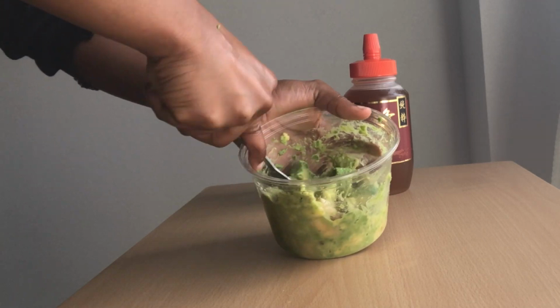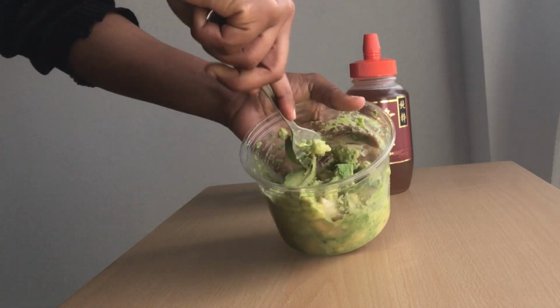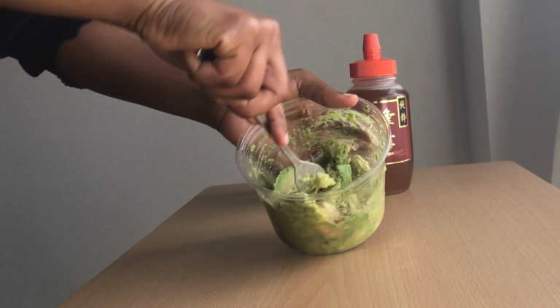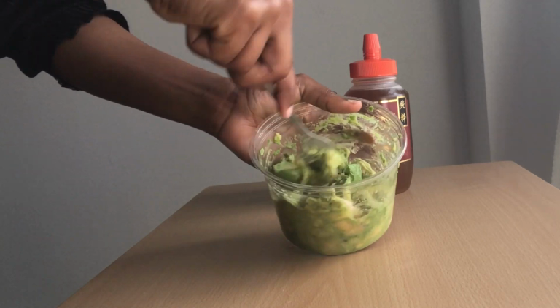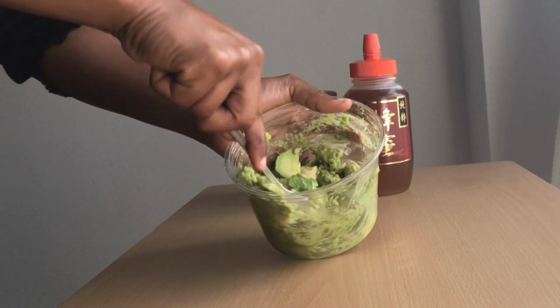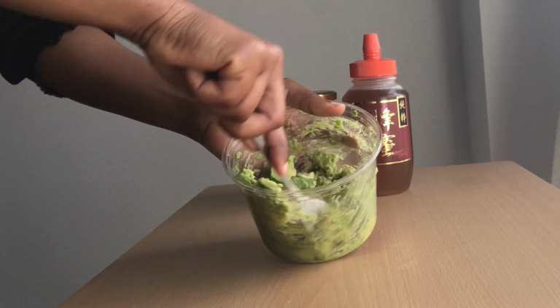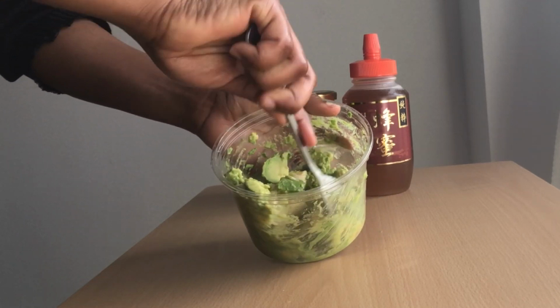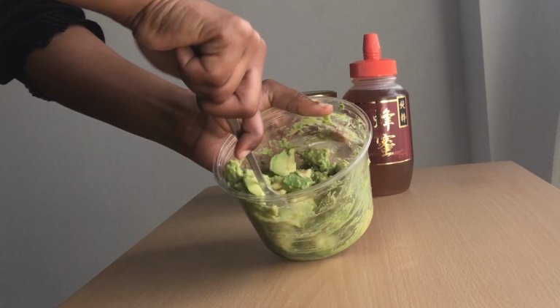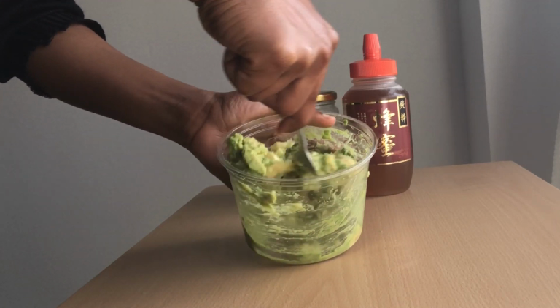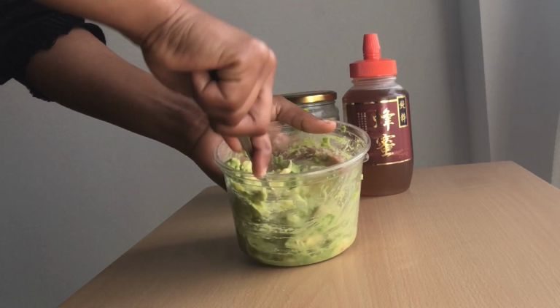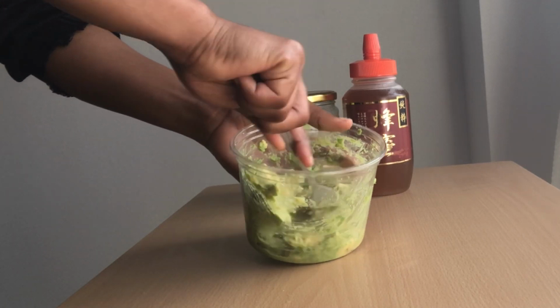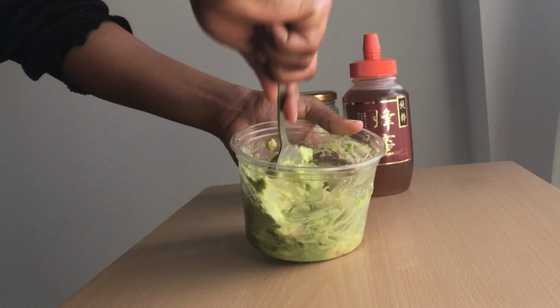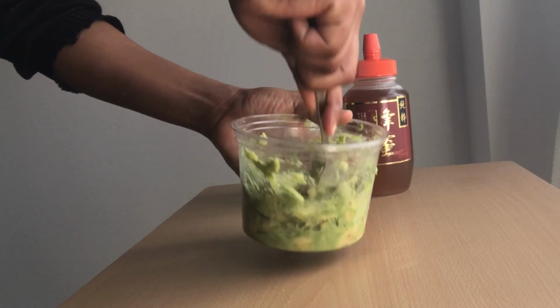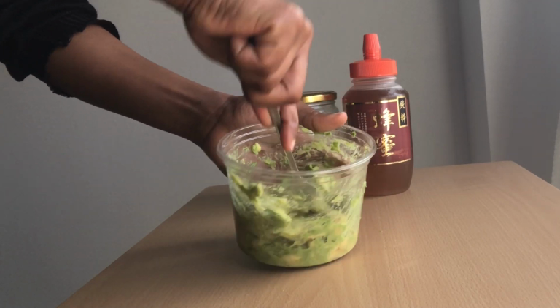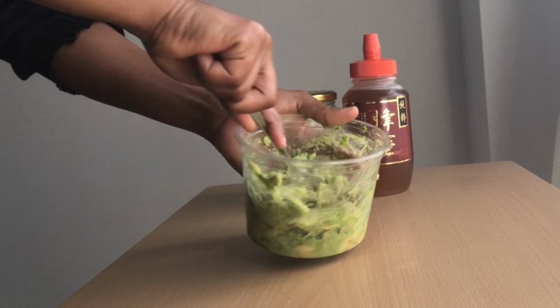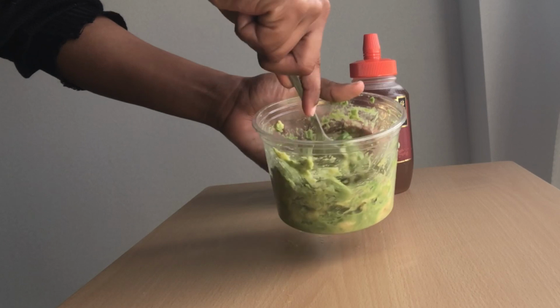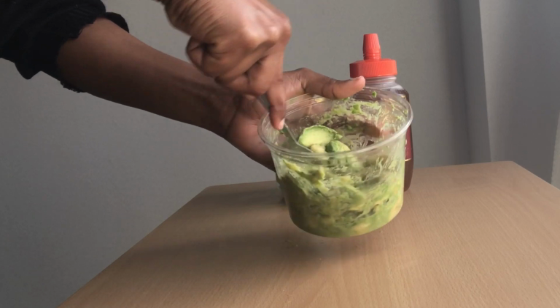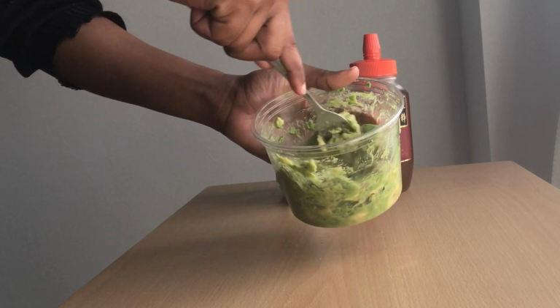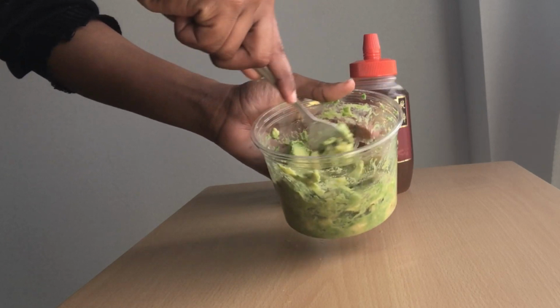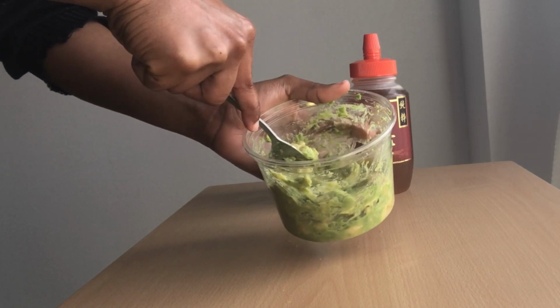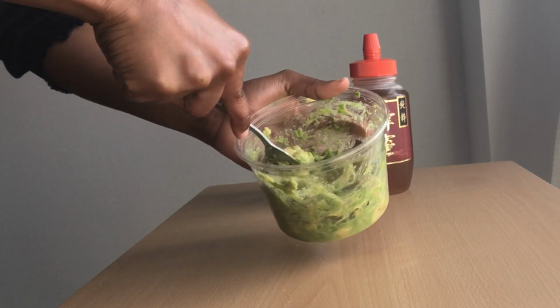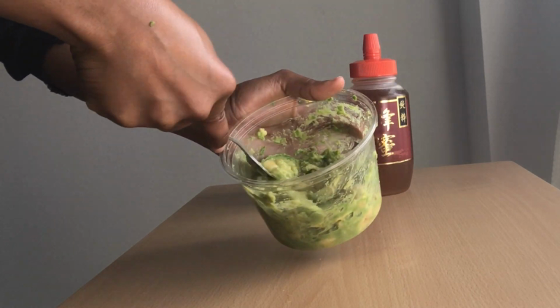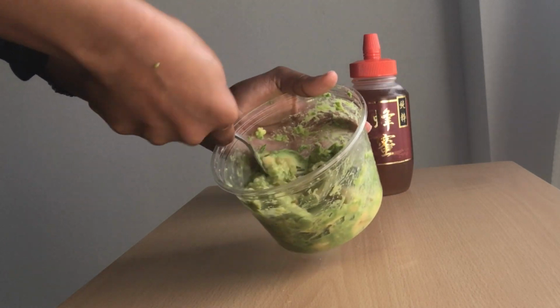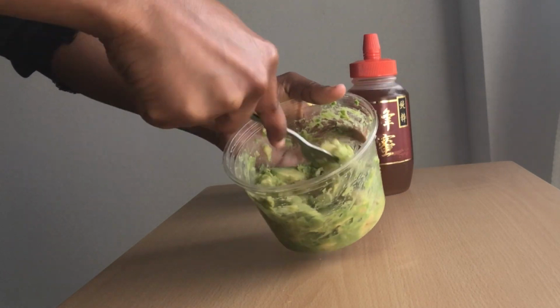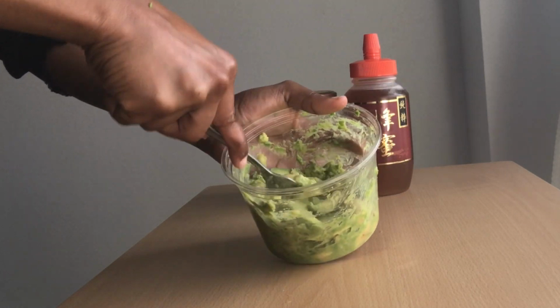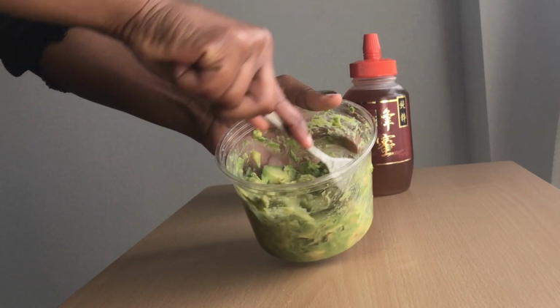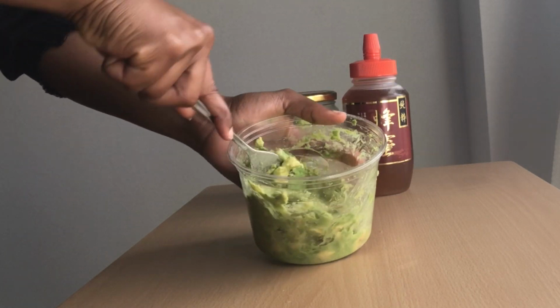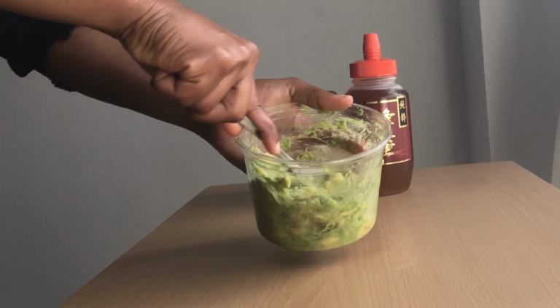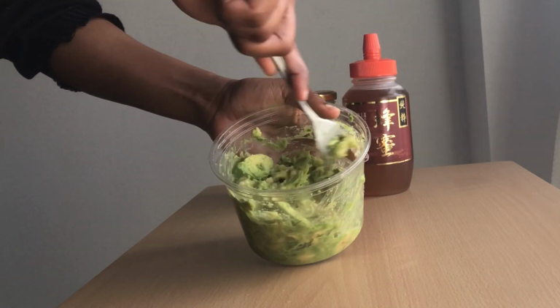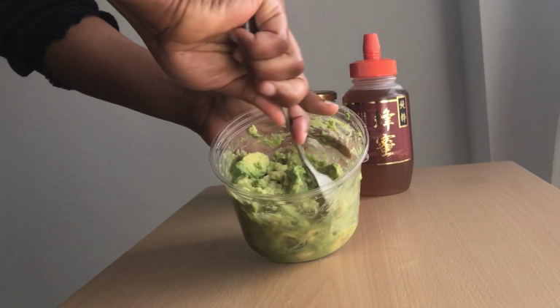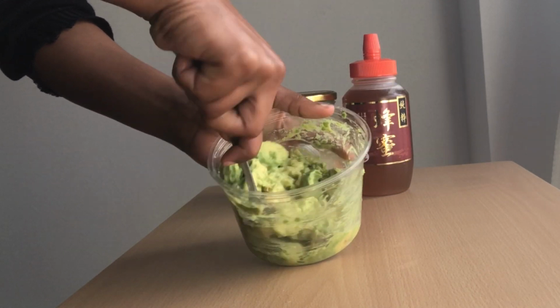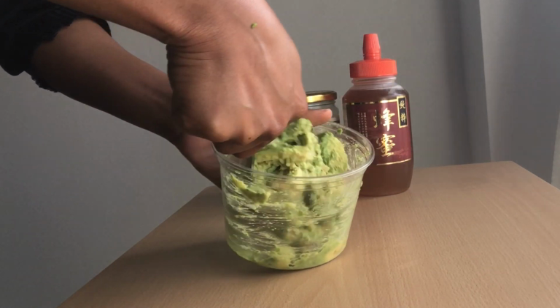I'm just gonna mix everything together until it gets a creamy texture, and then I'm gonna add the other ingredients.